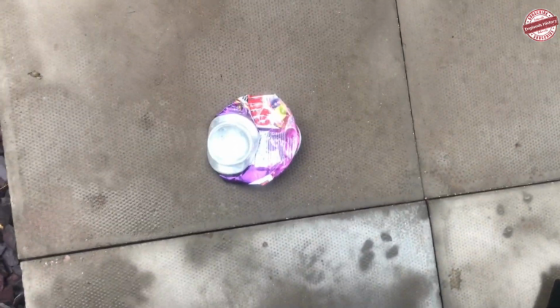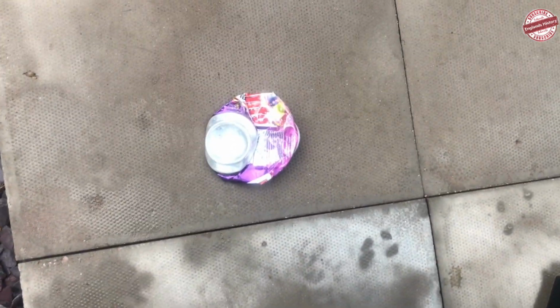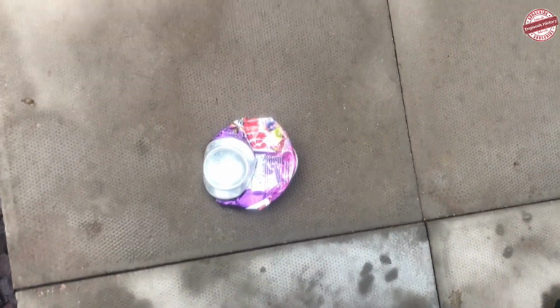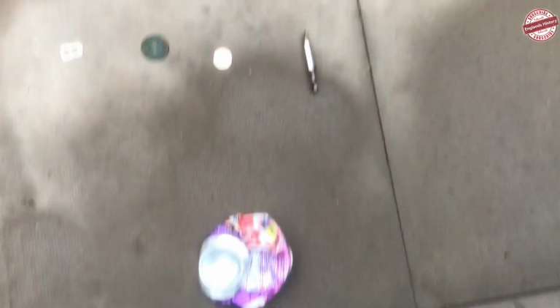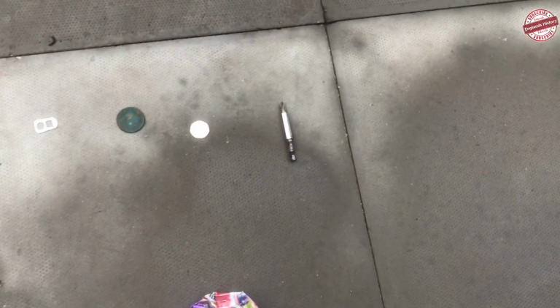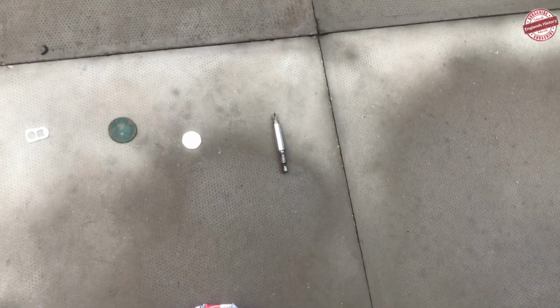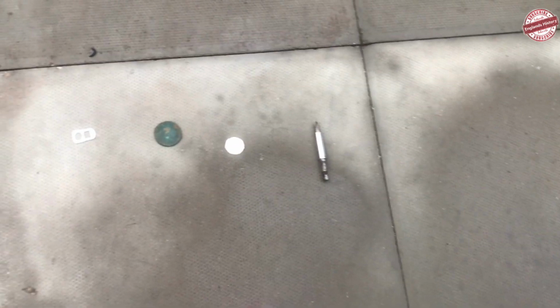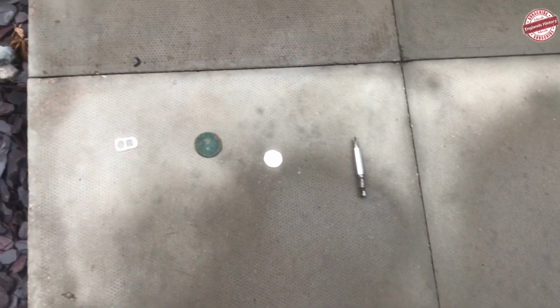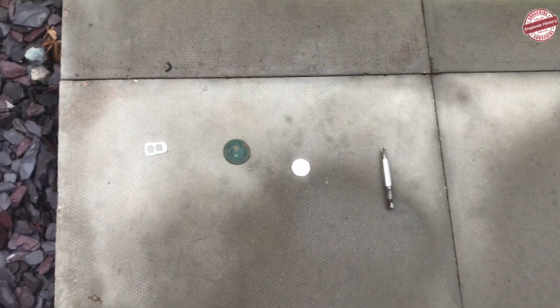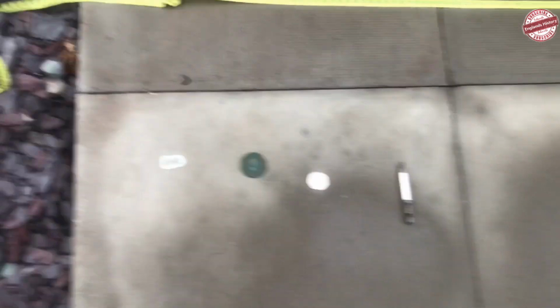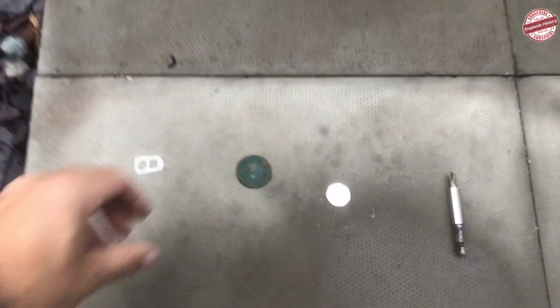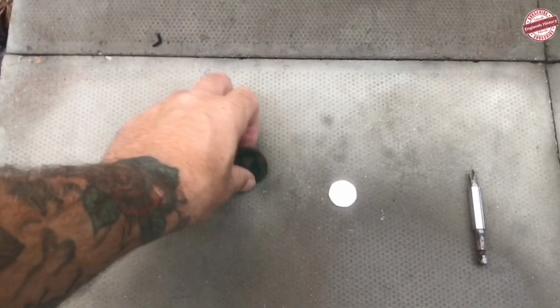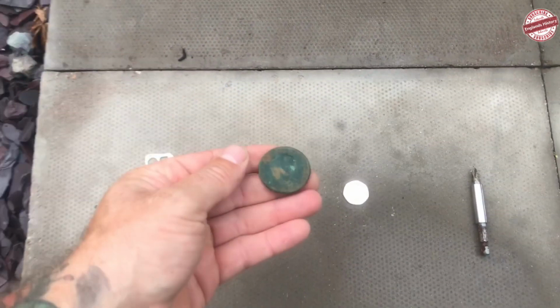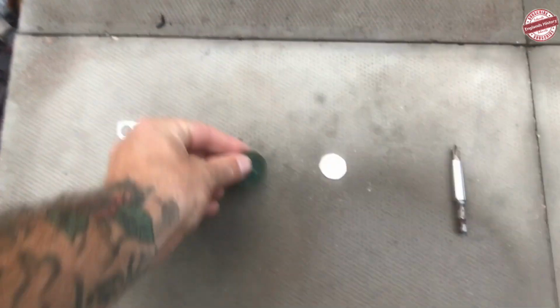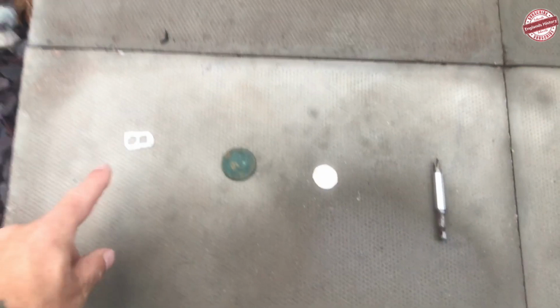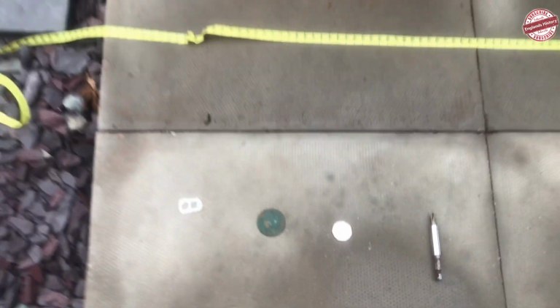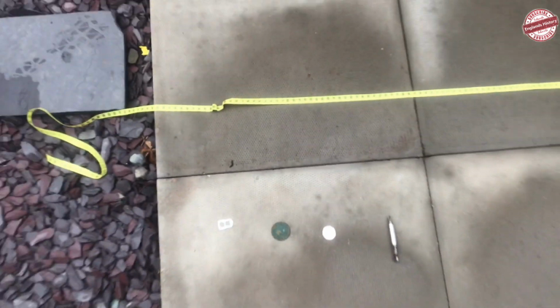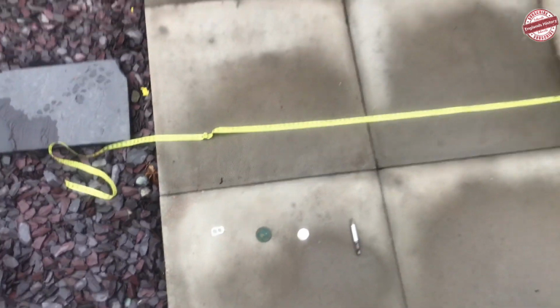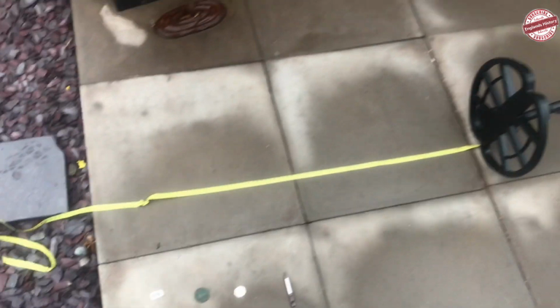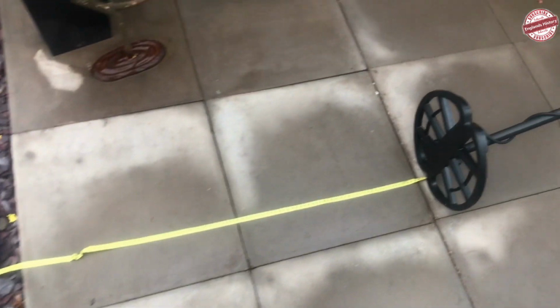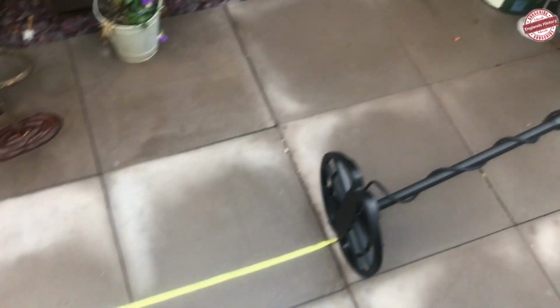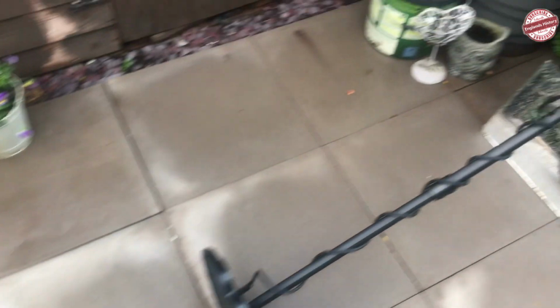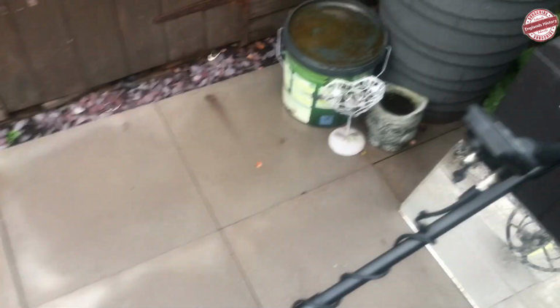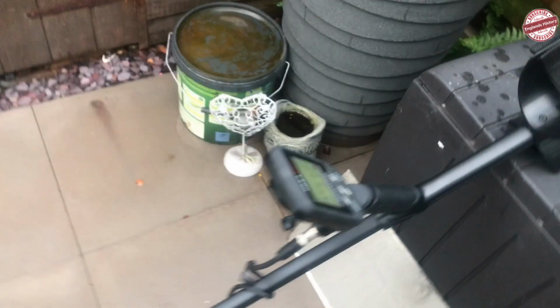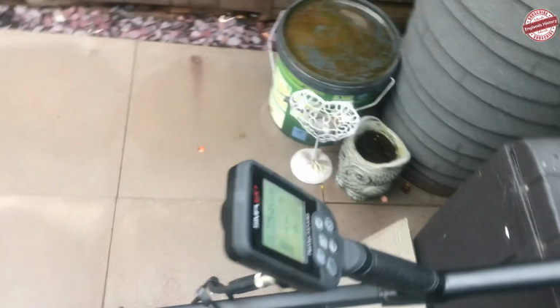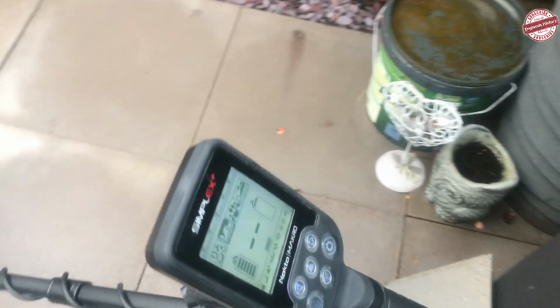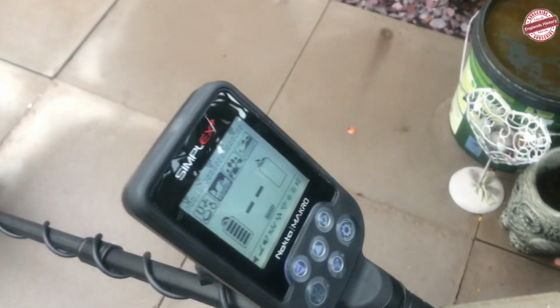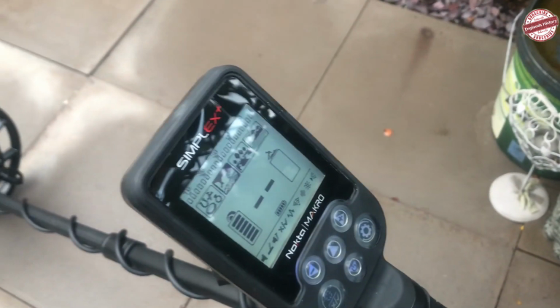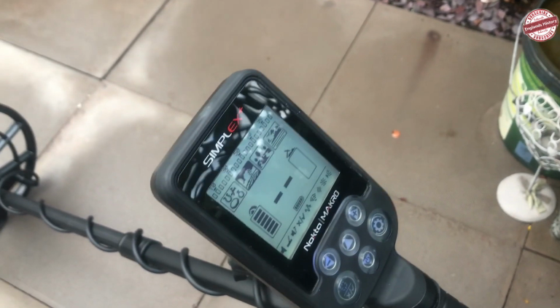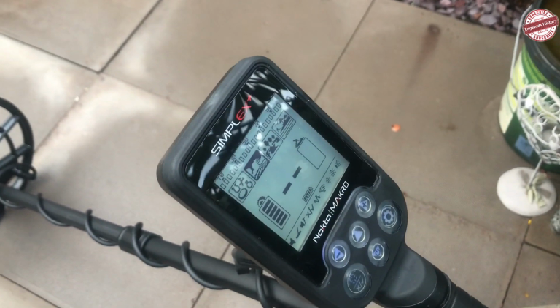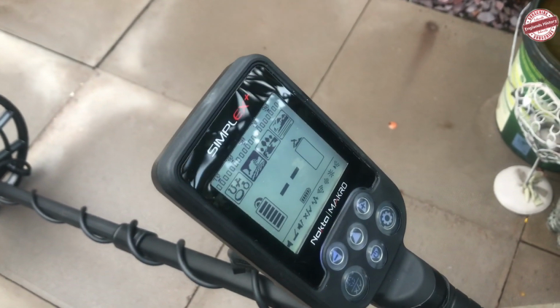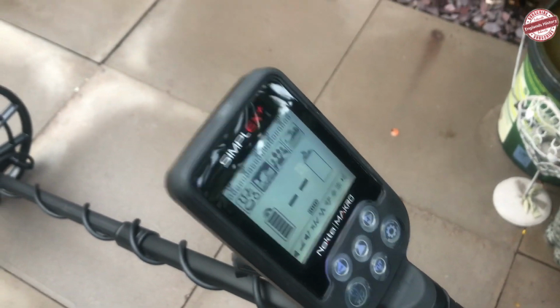Big can, iron, 20p, George the Fifth penny, and a ring pull. I'm just going to do a quick air test. We've got the Simplex, full sensitivity in field mode.